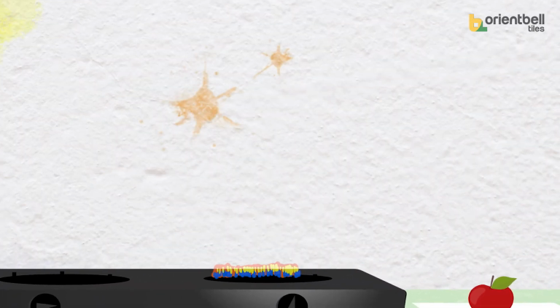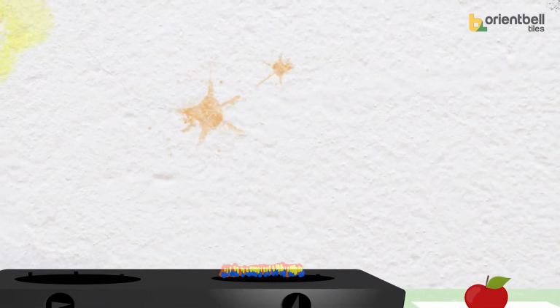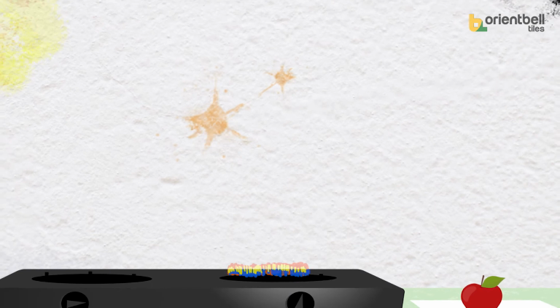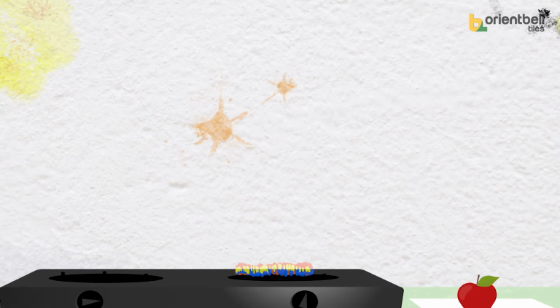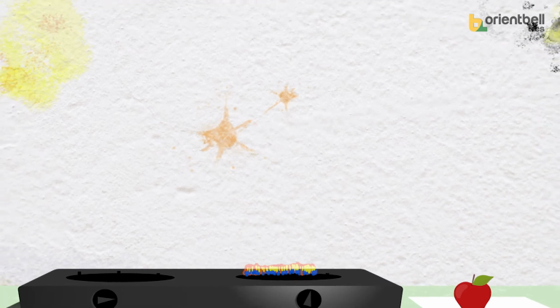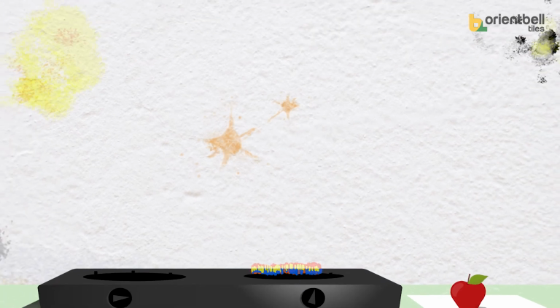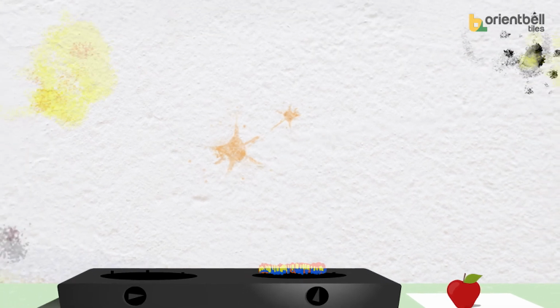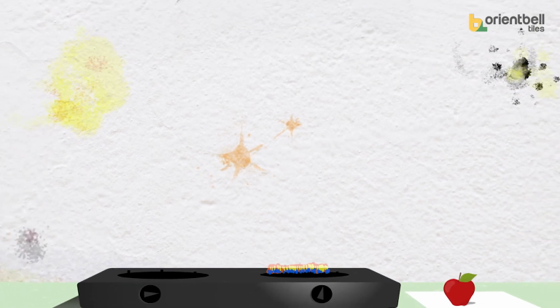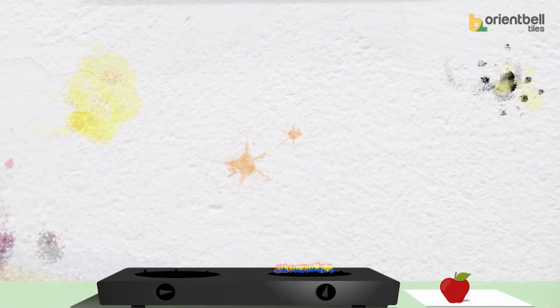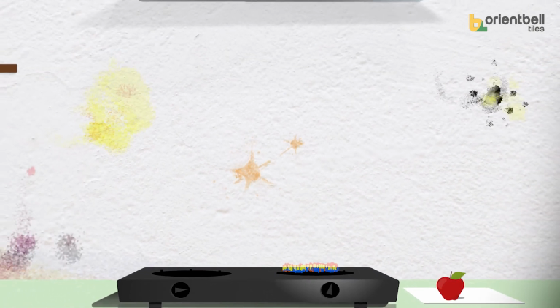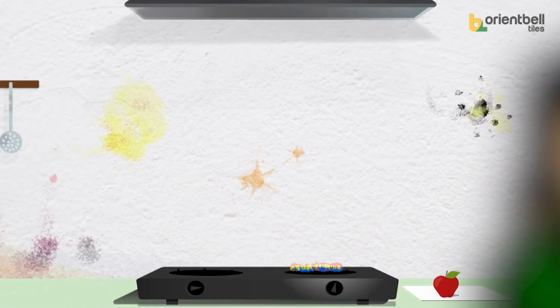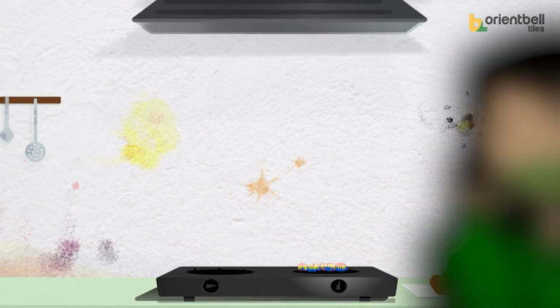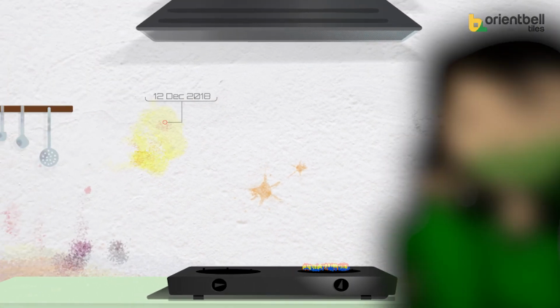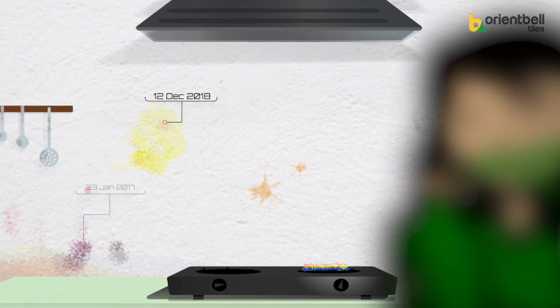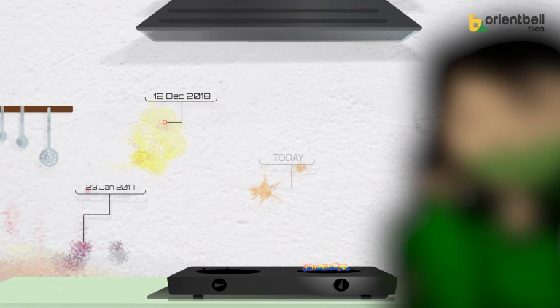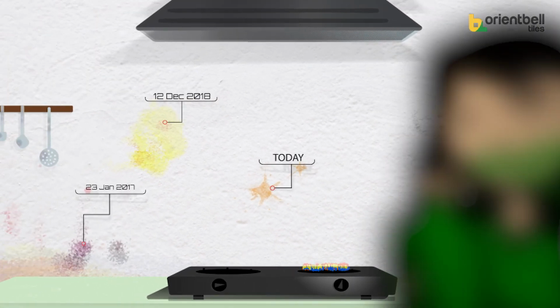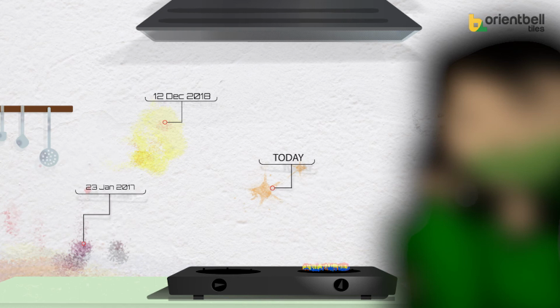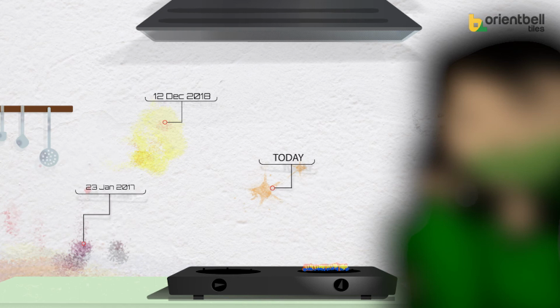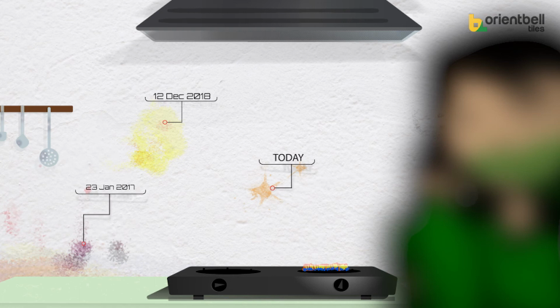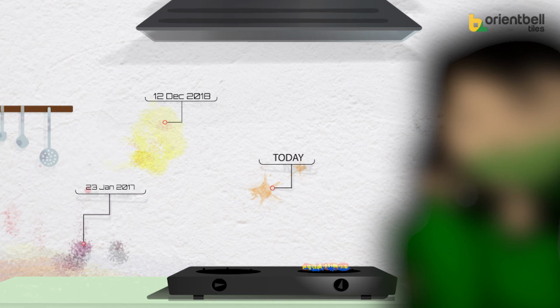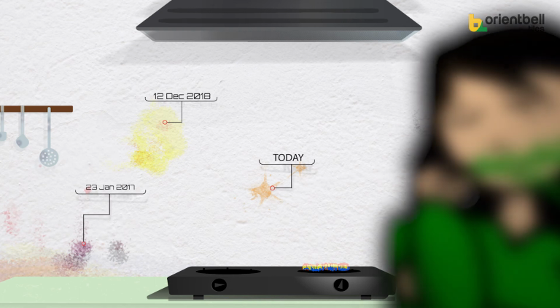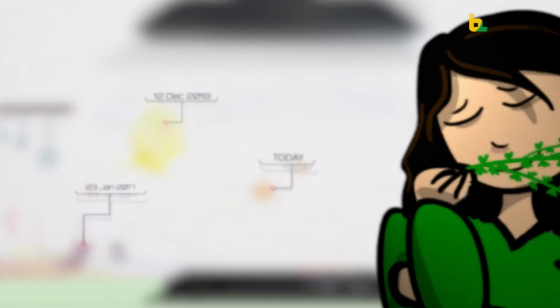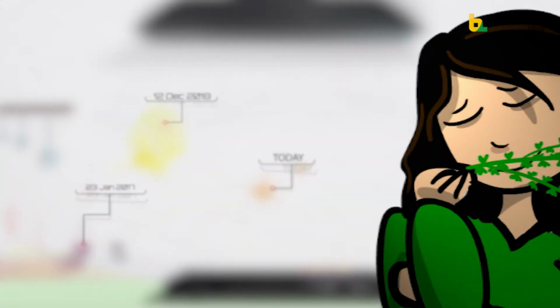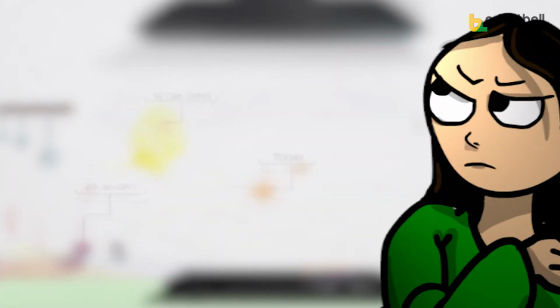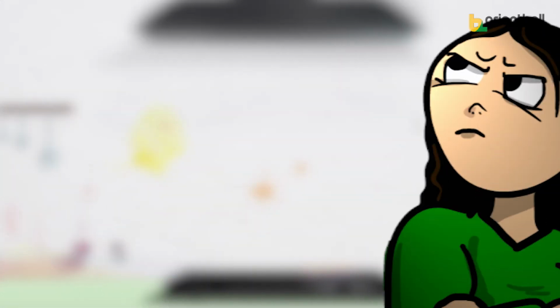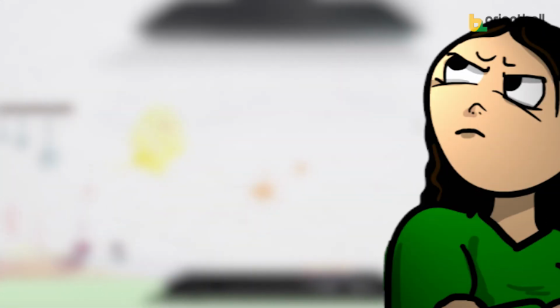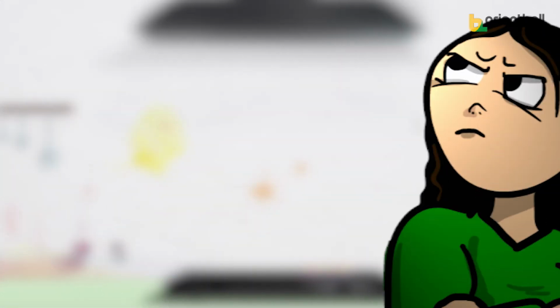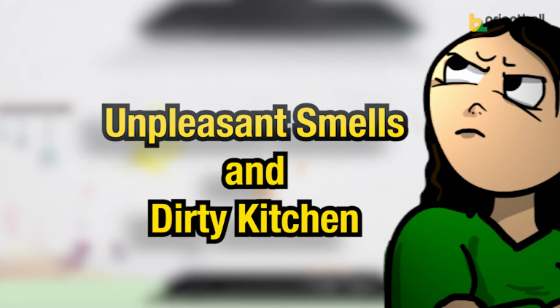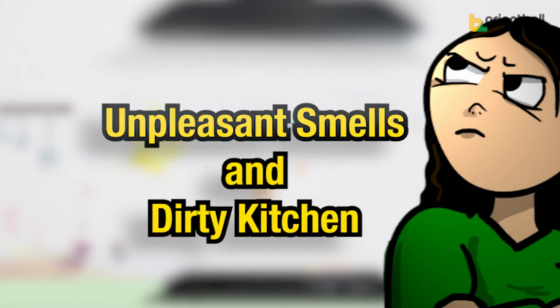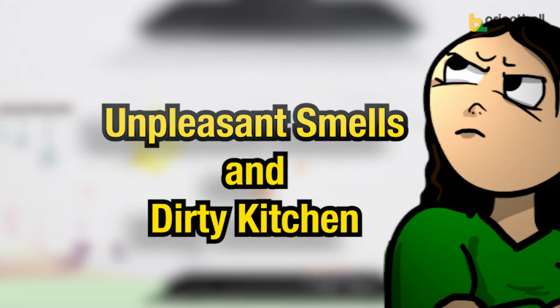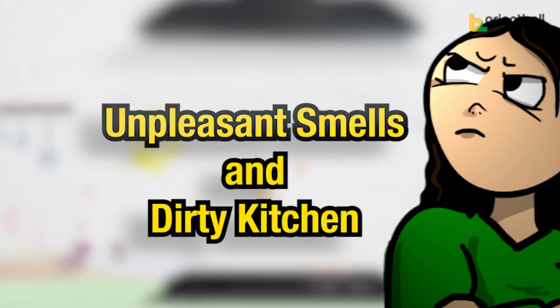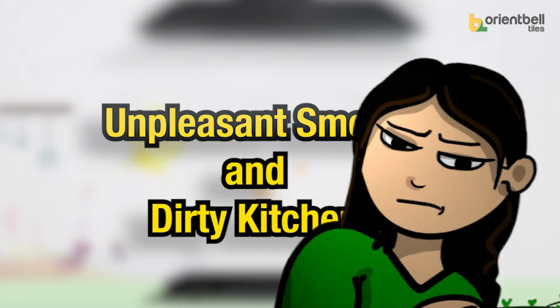These same flavors and aromas are now on your walls and are no more fresh. And then it rots and the stains remain forever. Results? Unpleasant smells and a dirty kitchen.